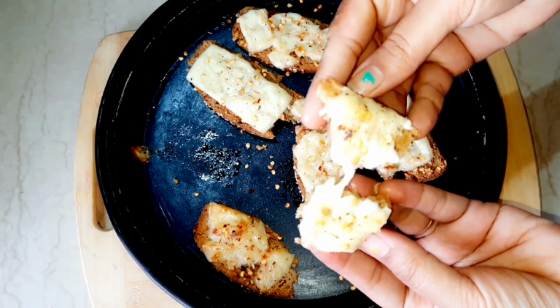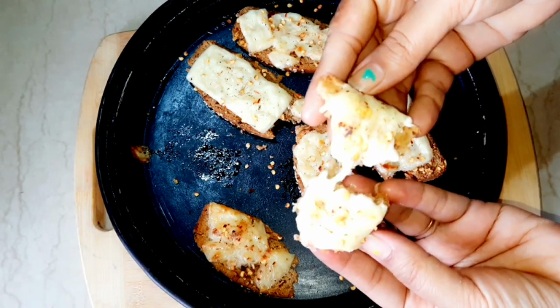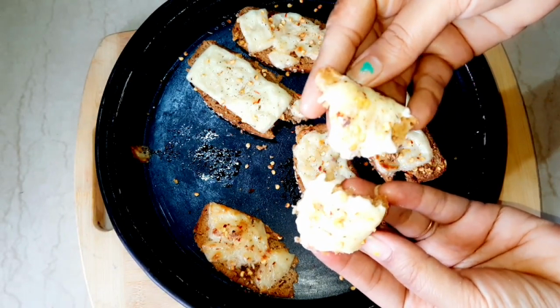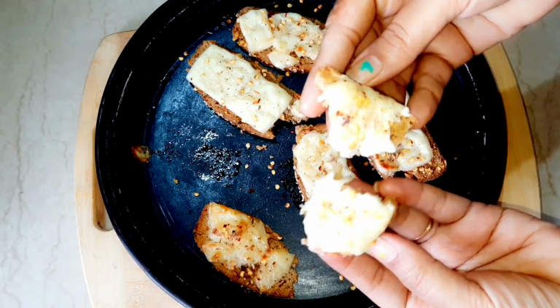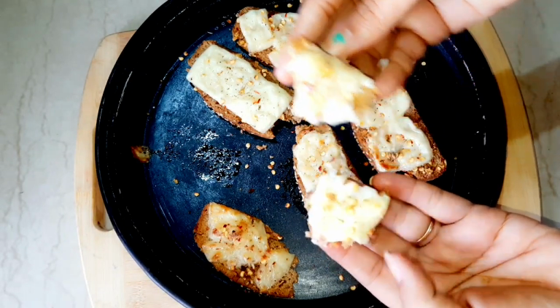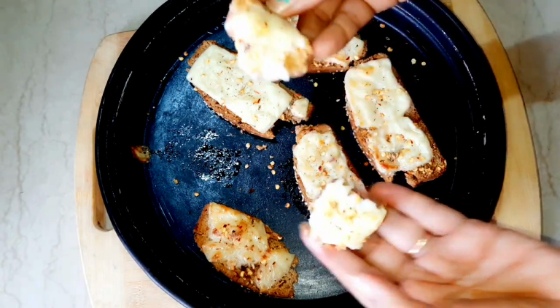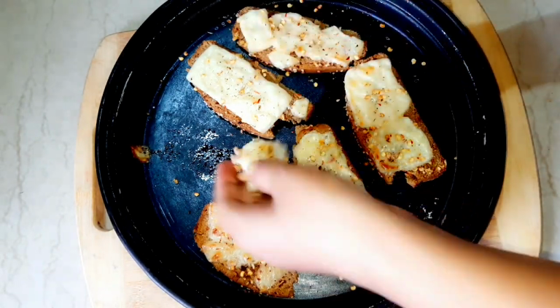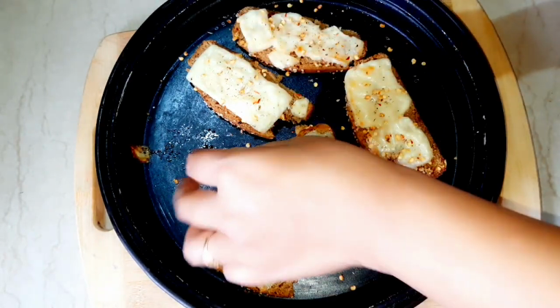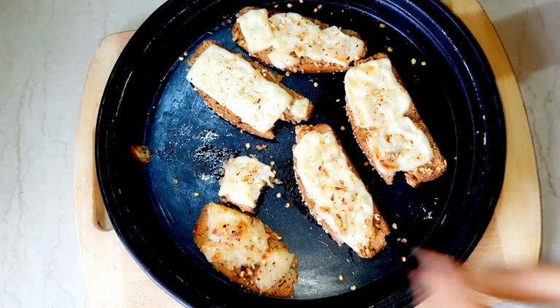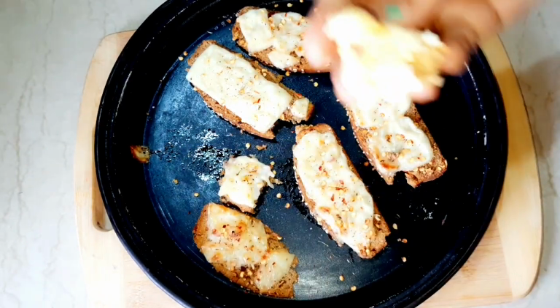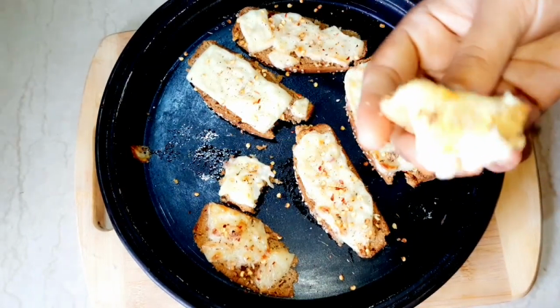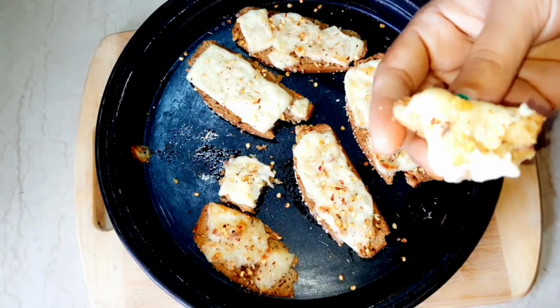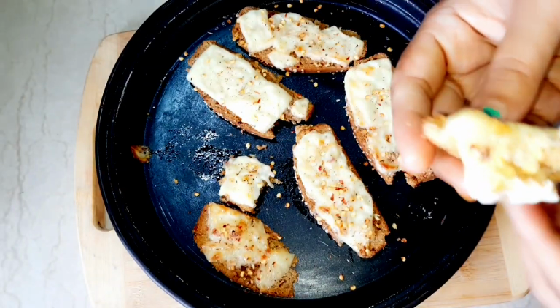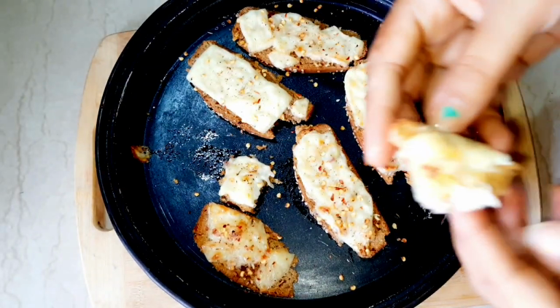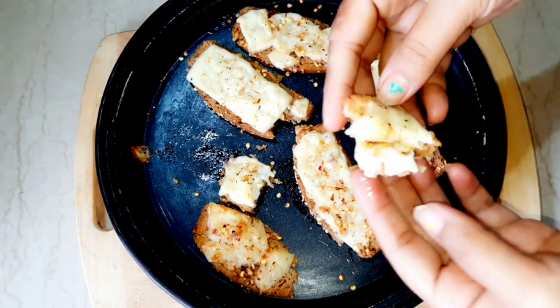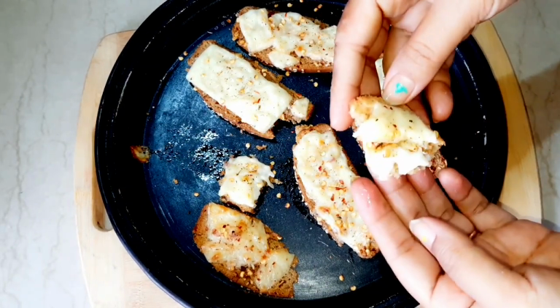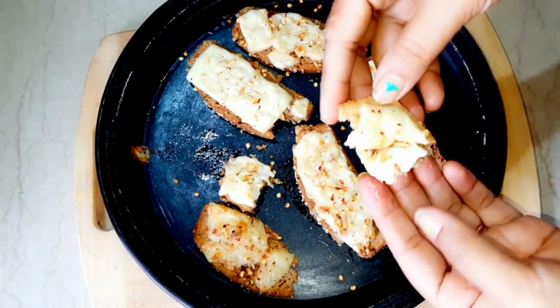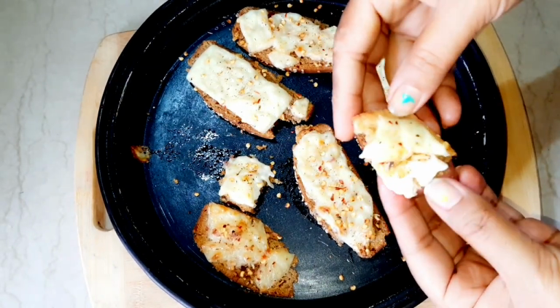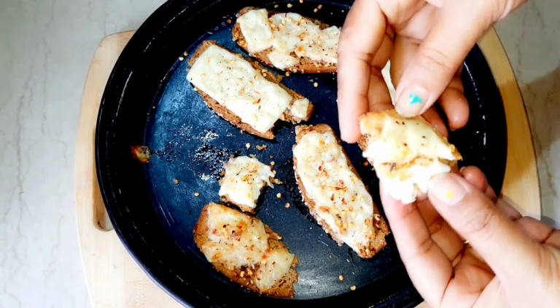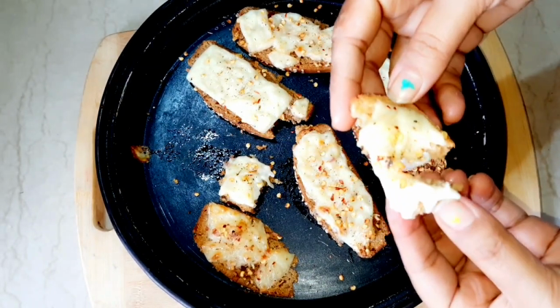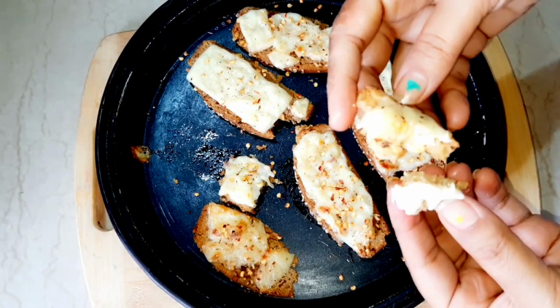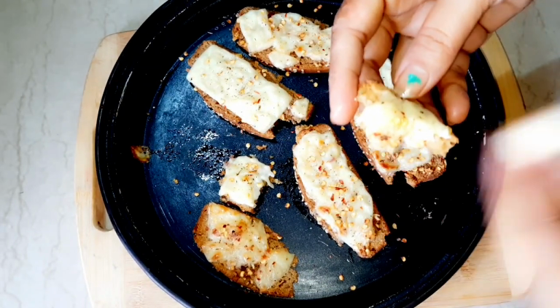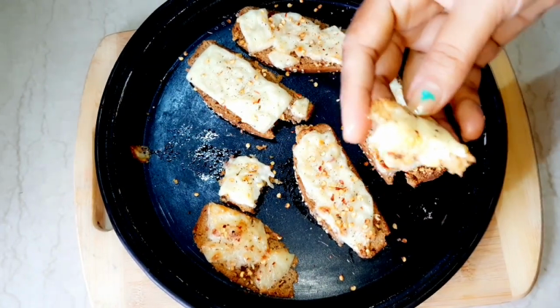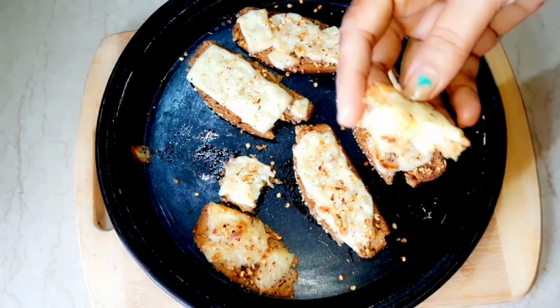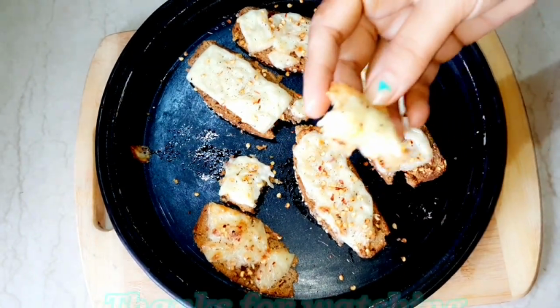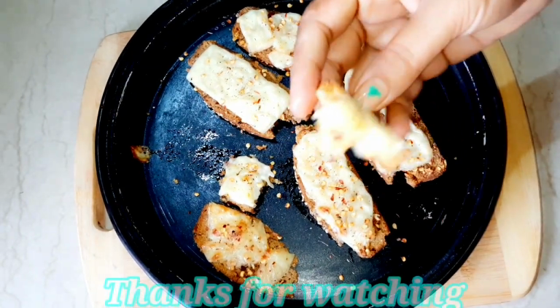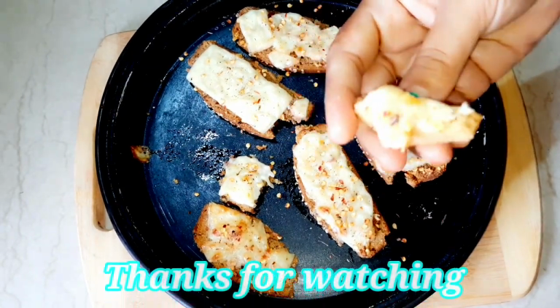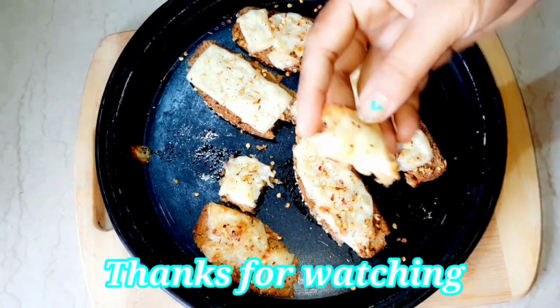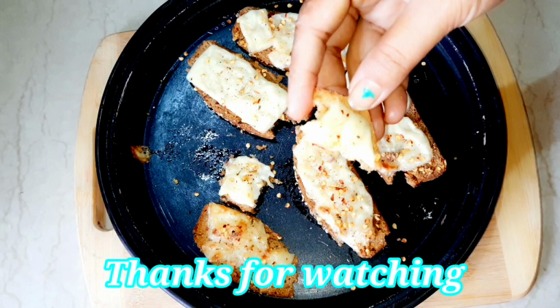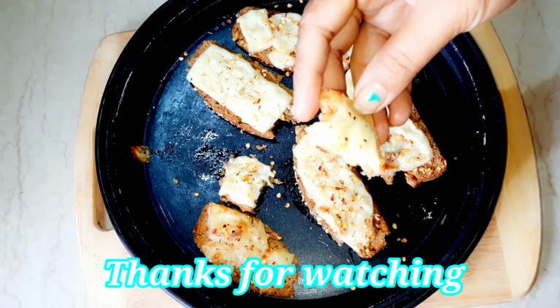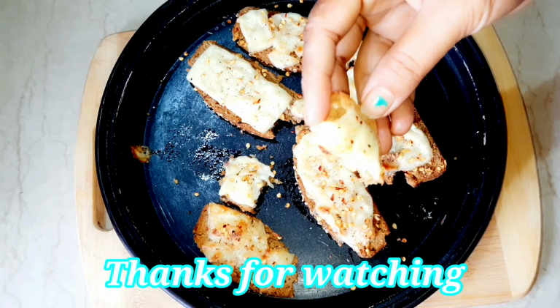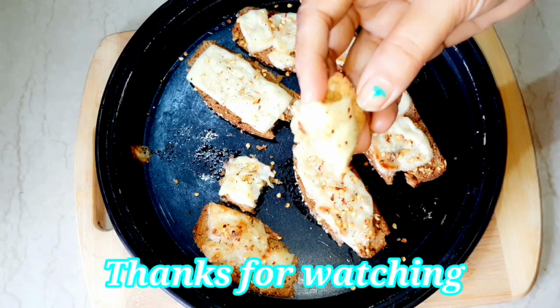If you like this recipe, please like my video, comment, and subscribe to my channel. Bye!